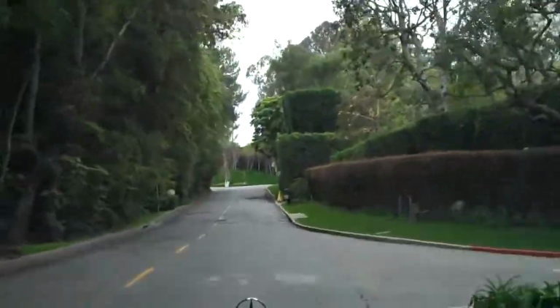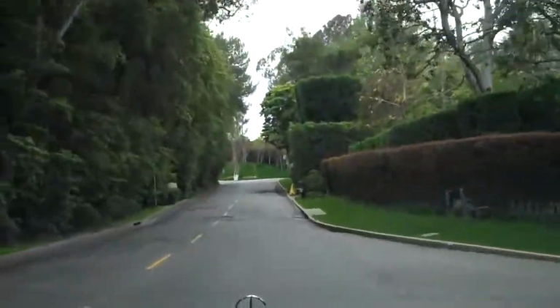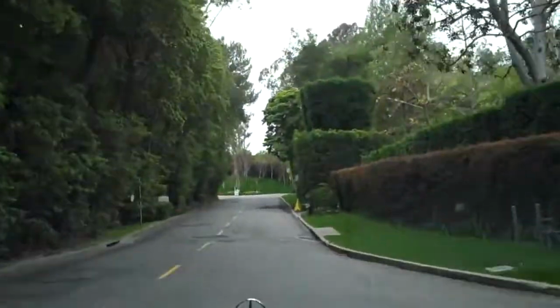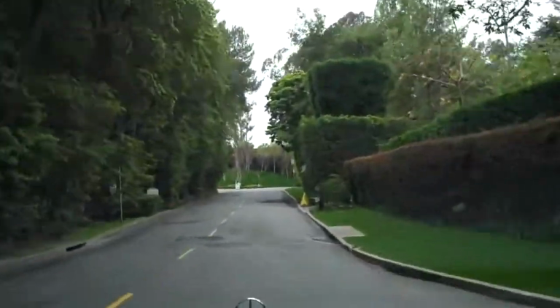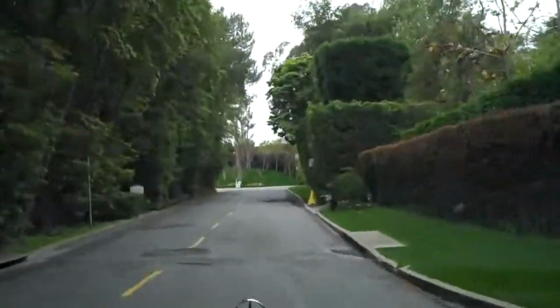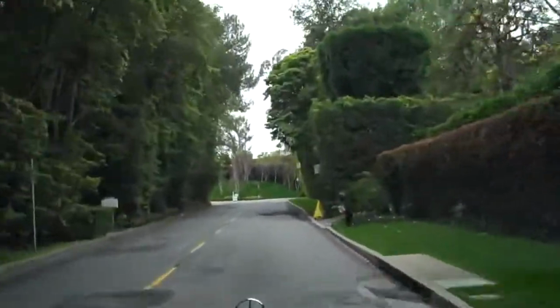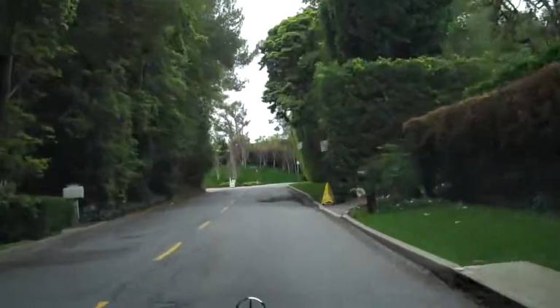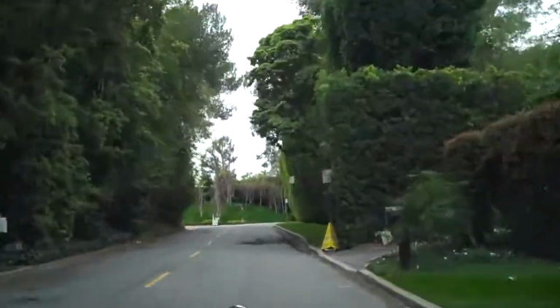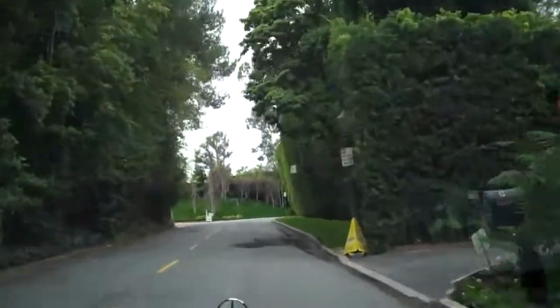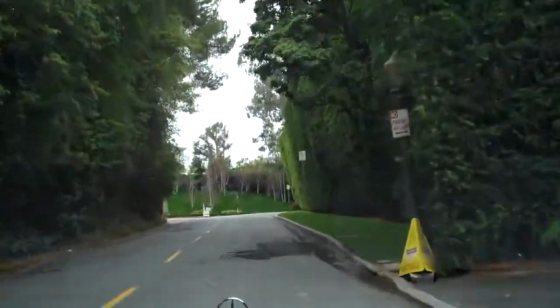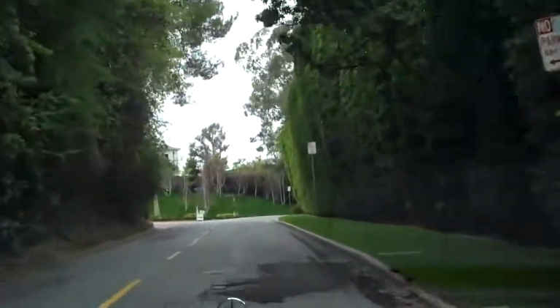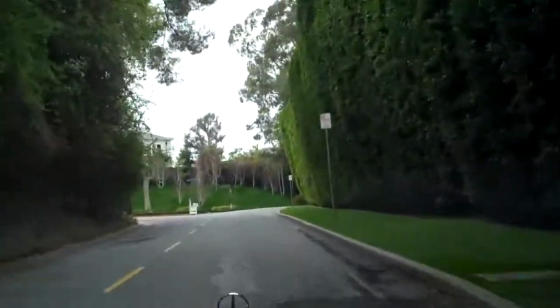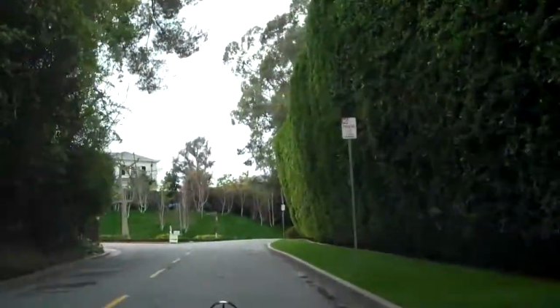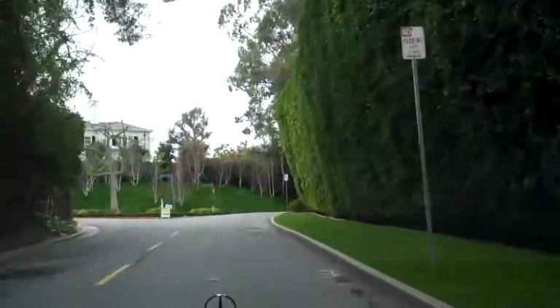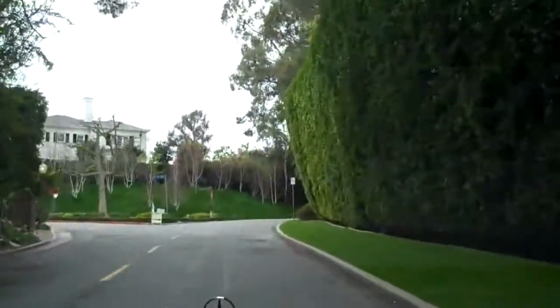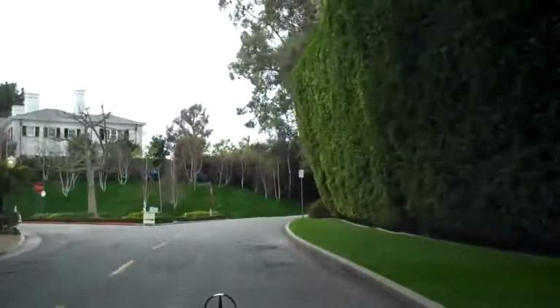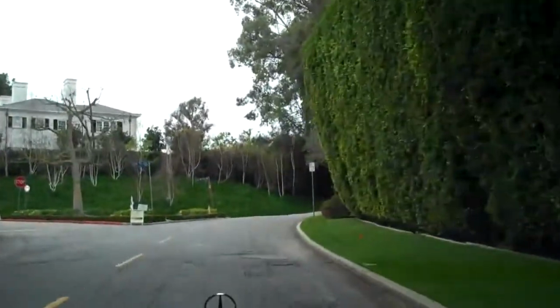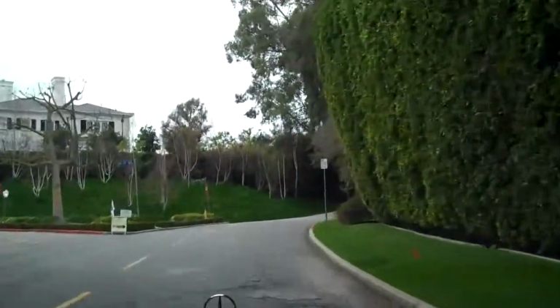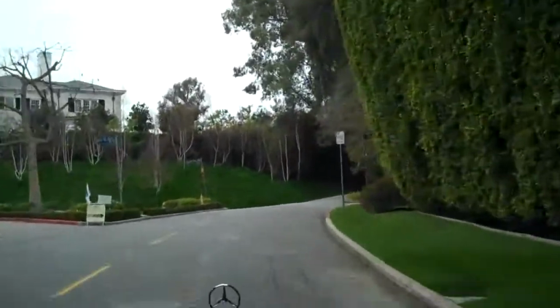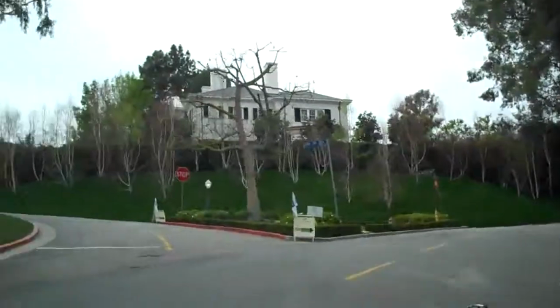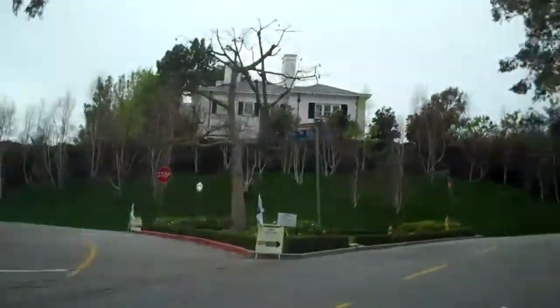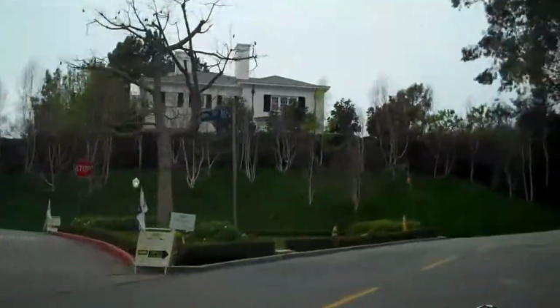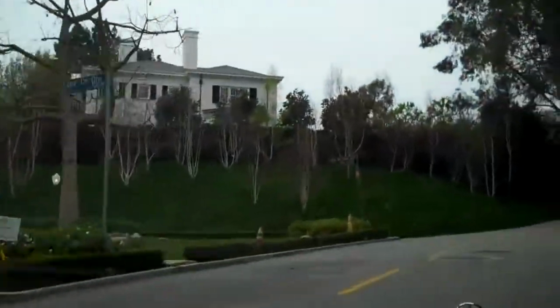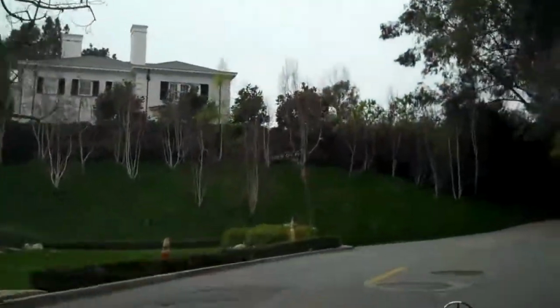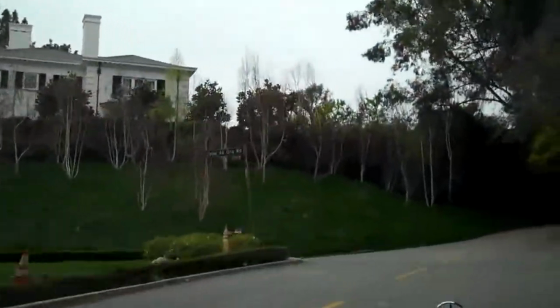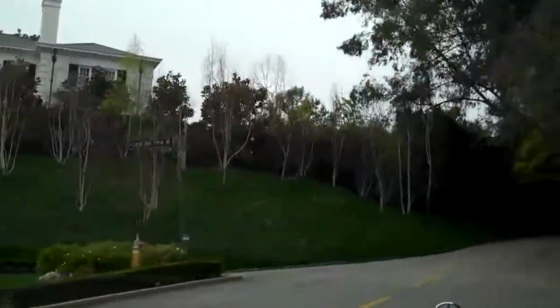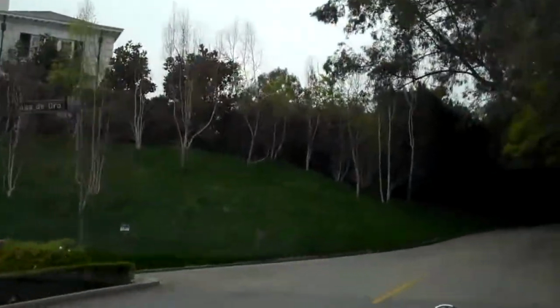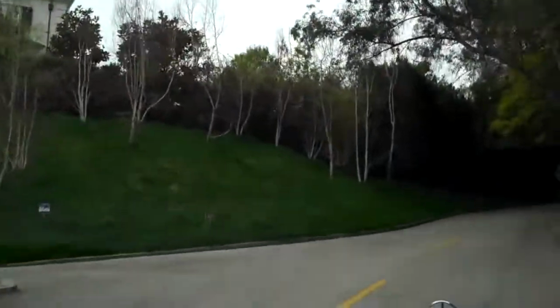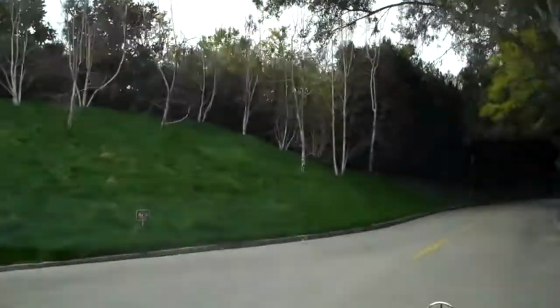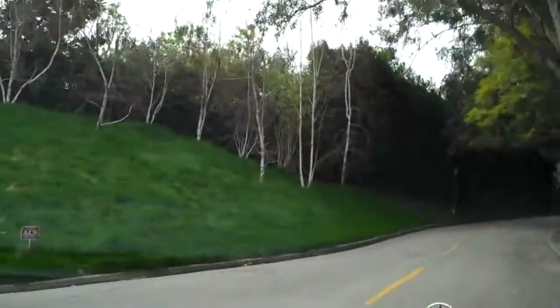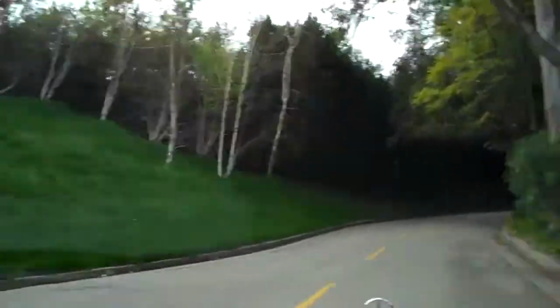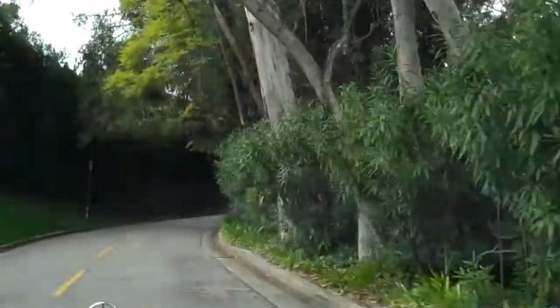It's just a really beautiful neighborhood. As with many of these upper-end residential communities, there's not too much you can see from the street. Up here to the left, that was a lot that was sold a number of years ago, and they built two separate houses on that property.